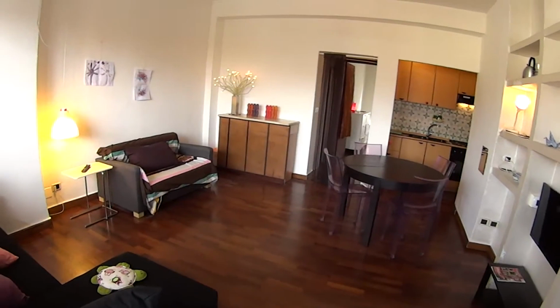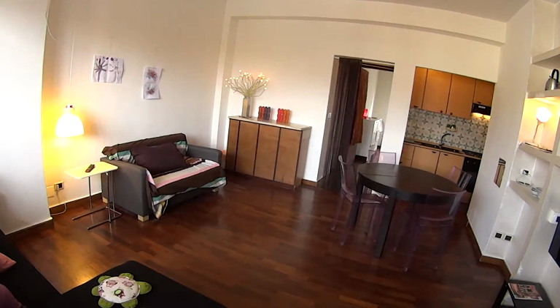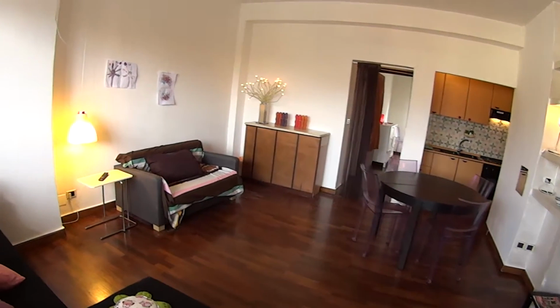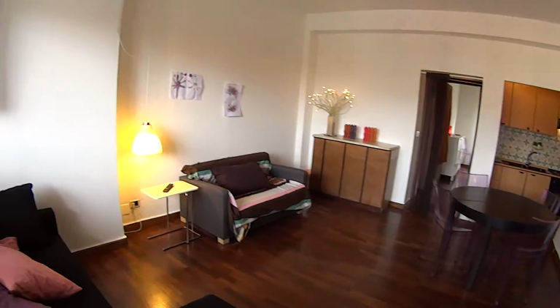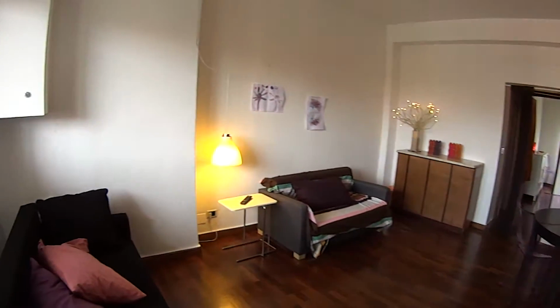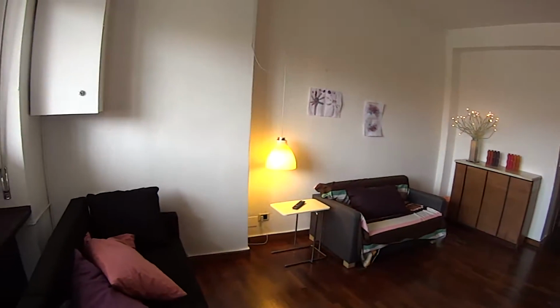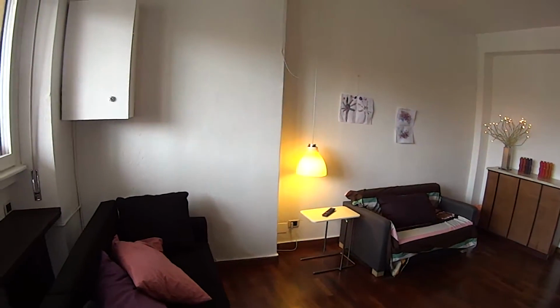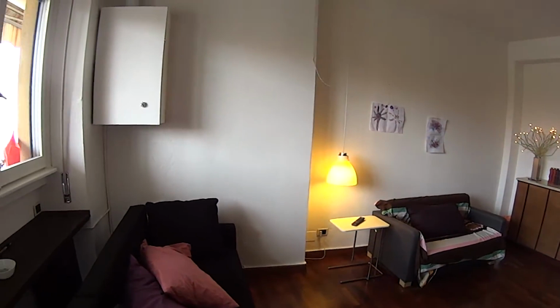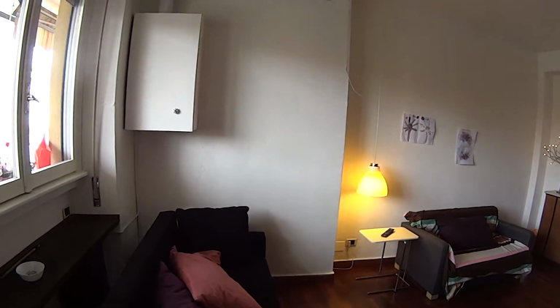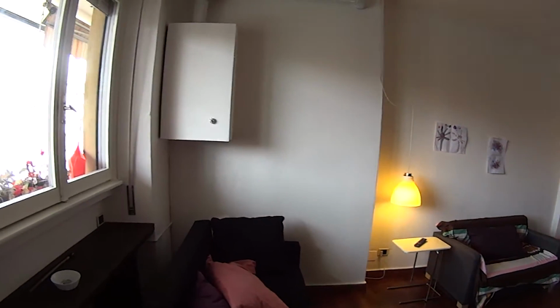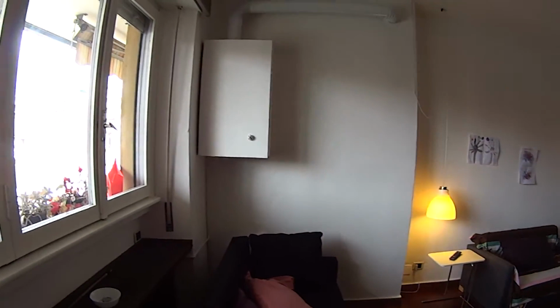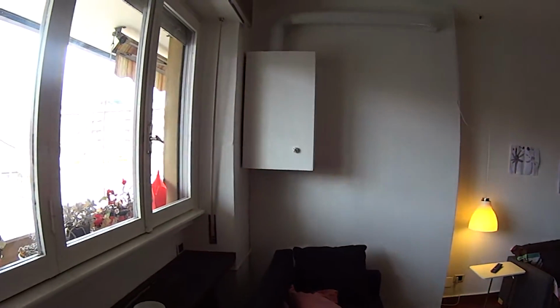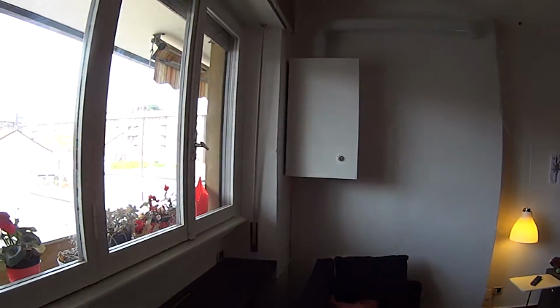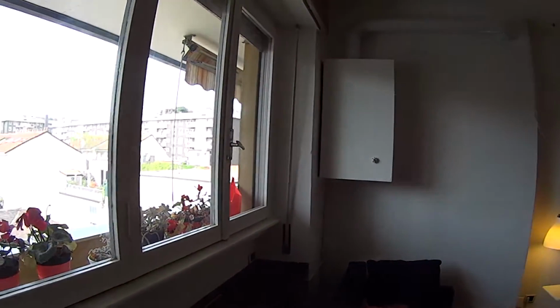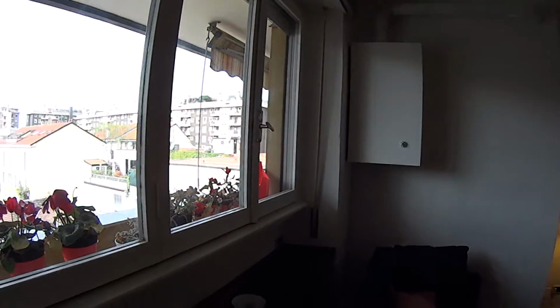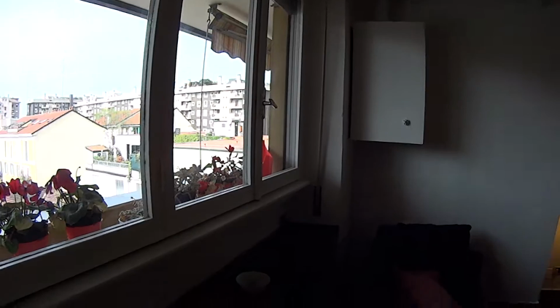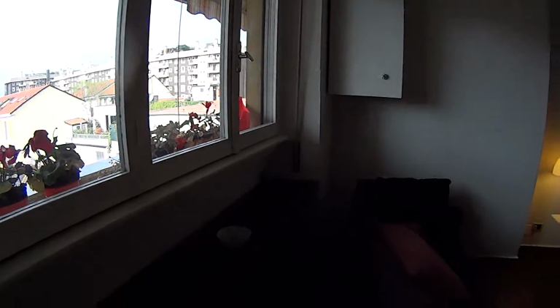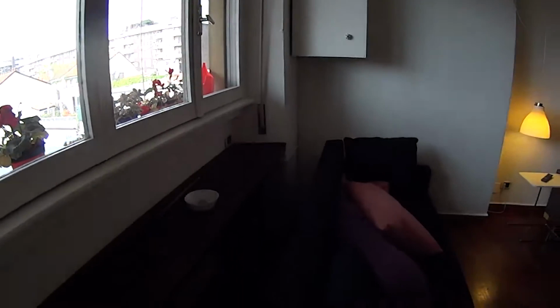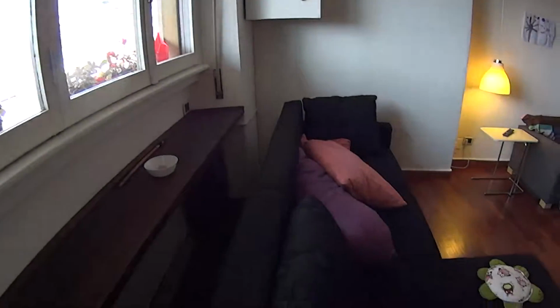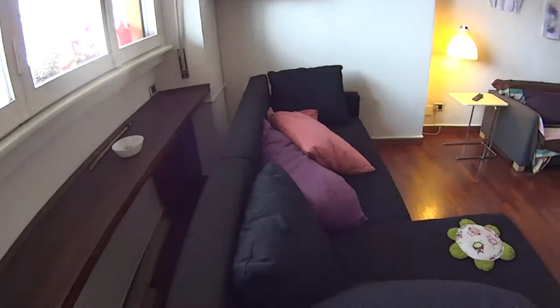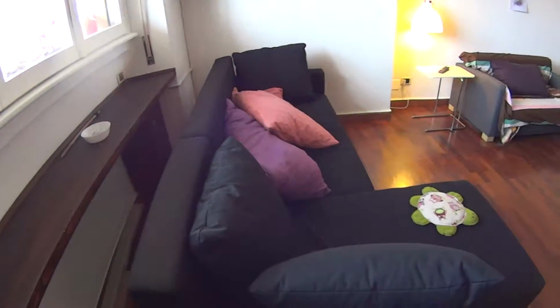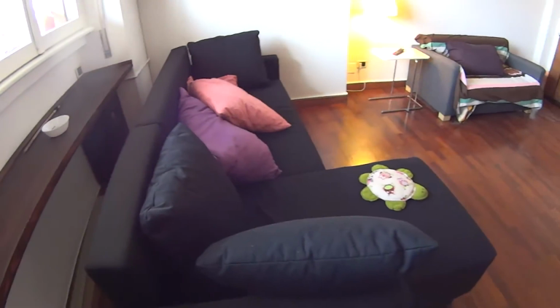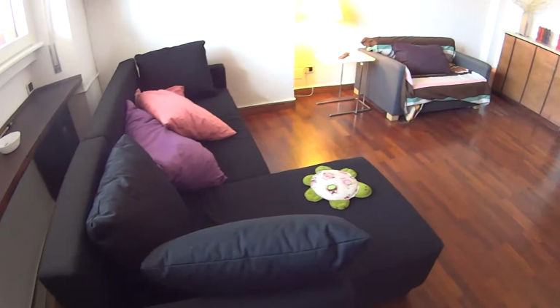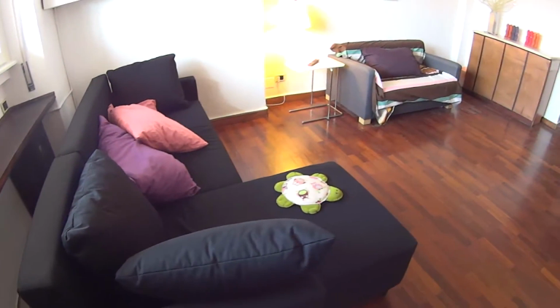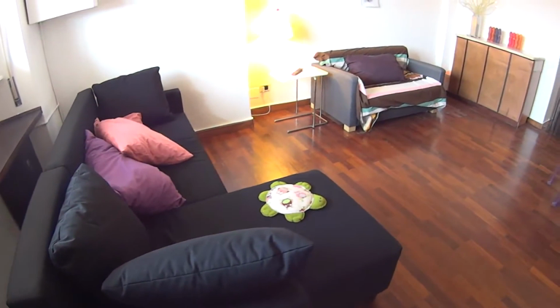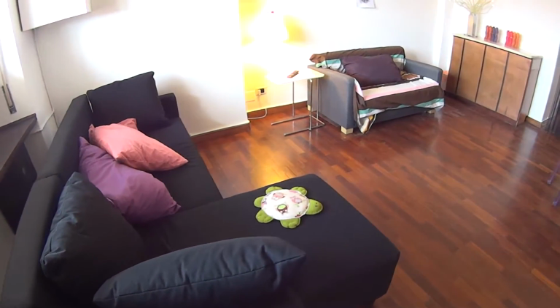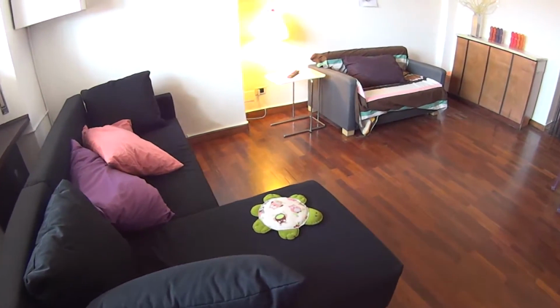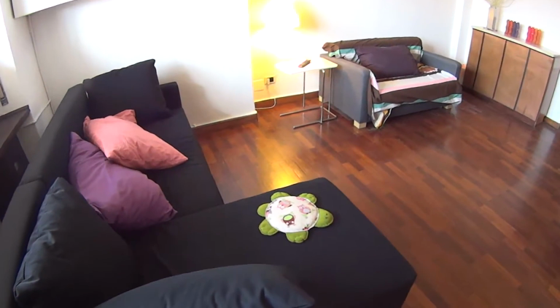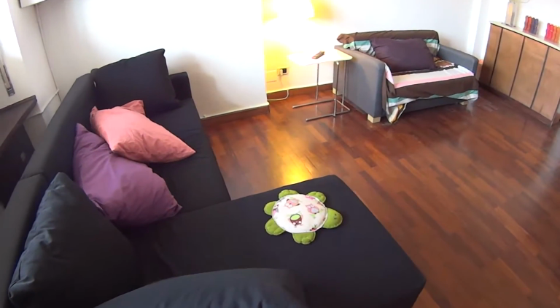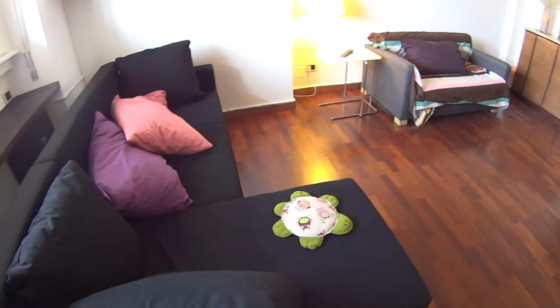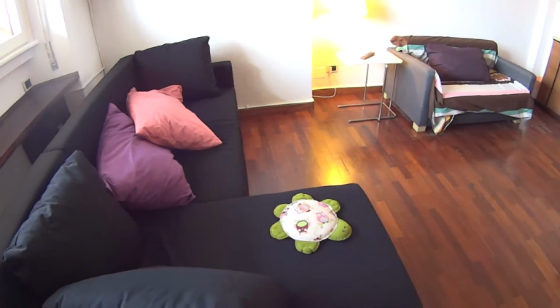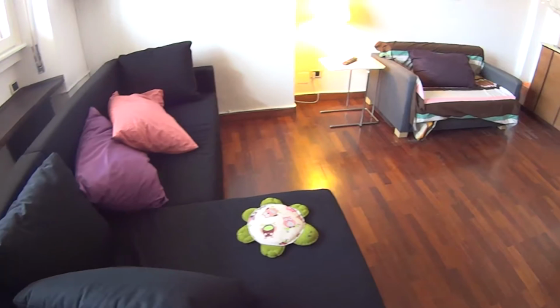We are now walking into the living room. We see this large luminous window on our left, two couches, one of which can become a double bed.